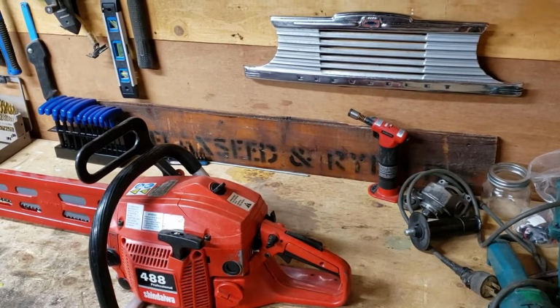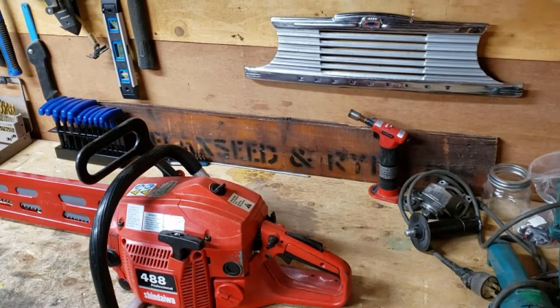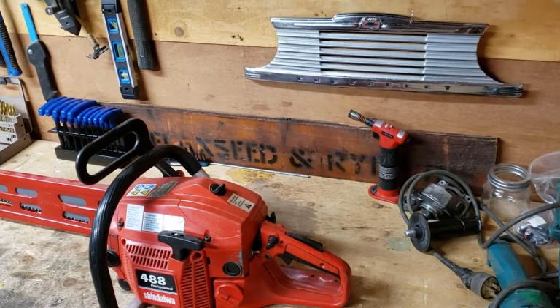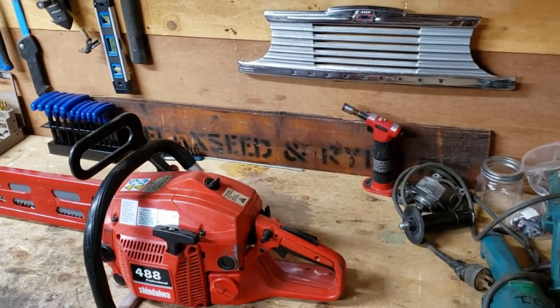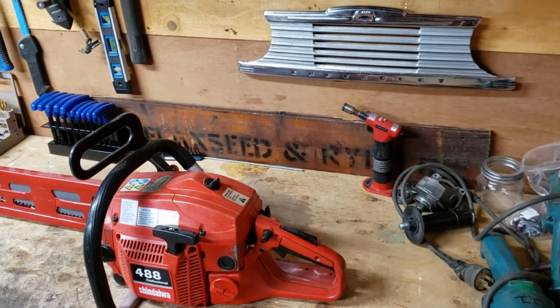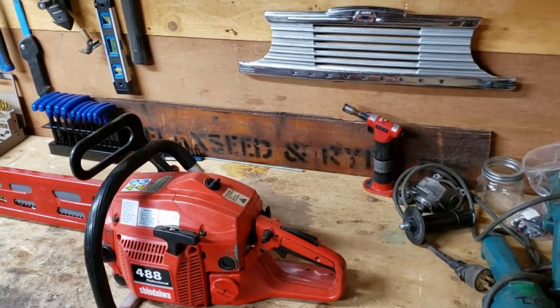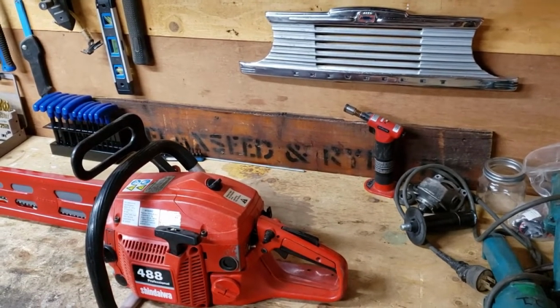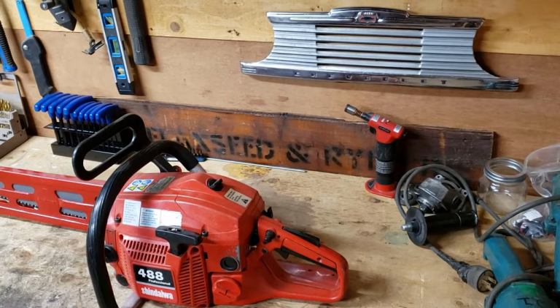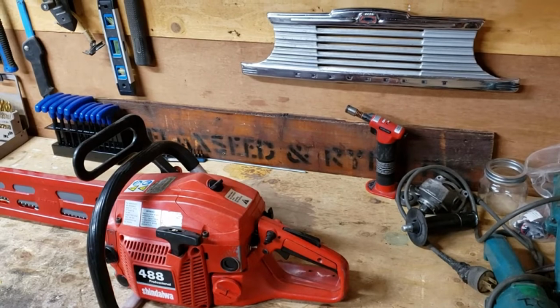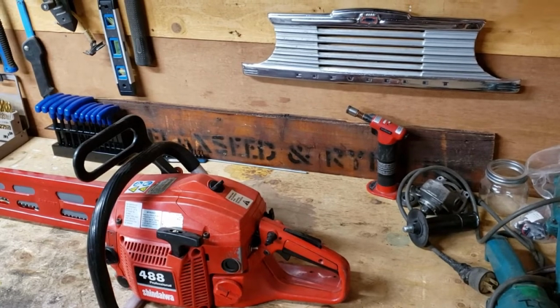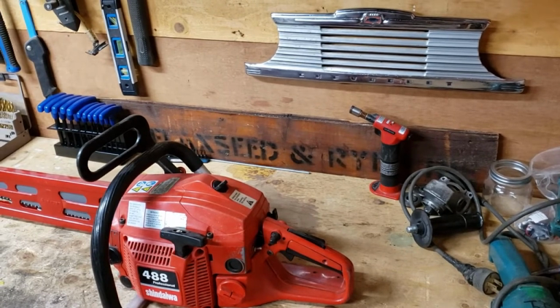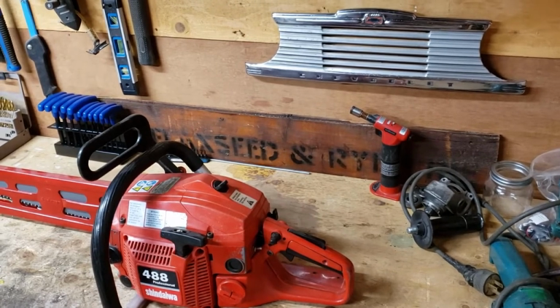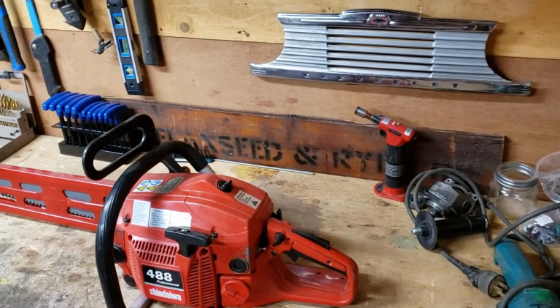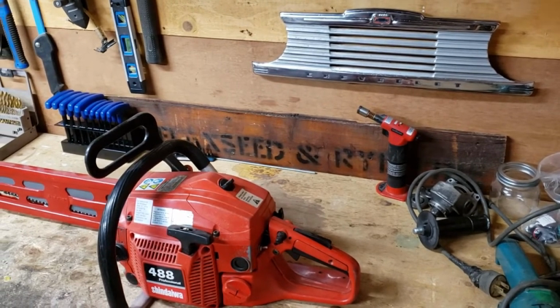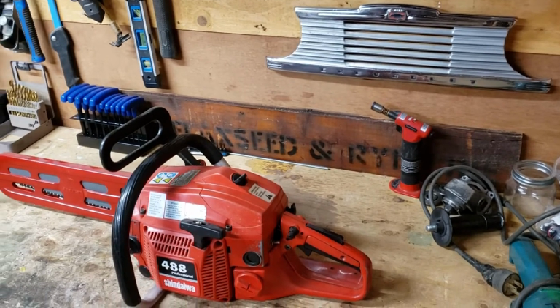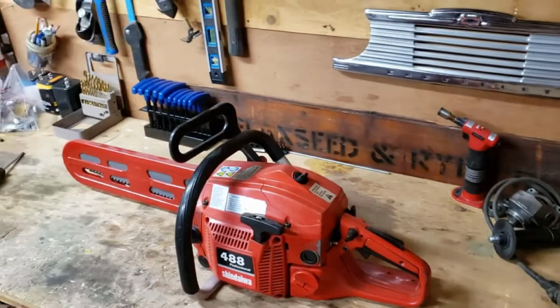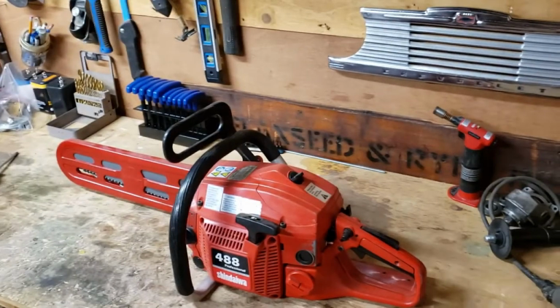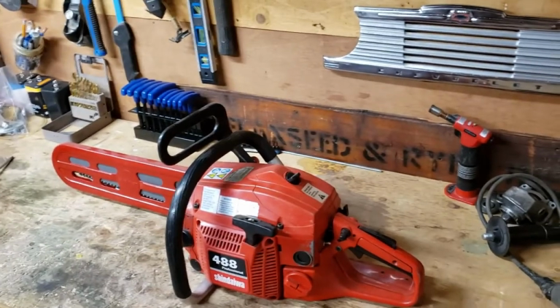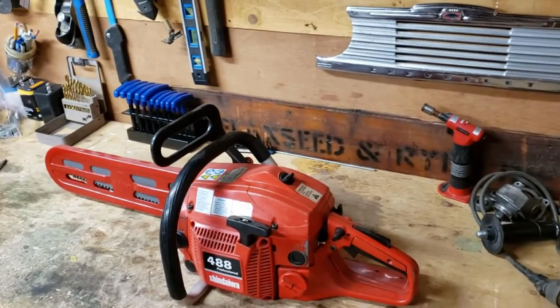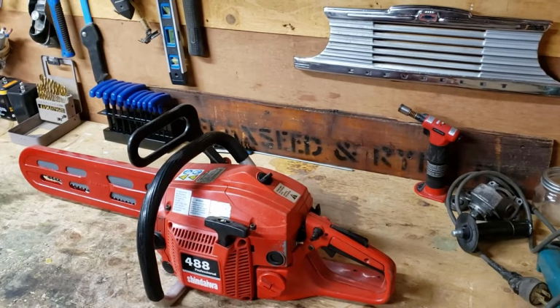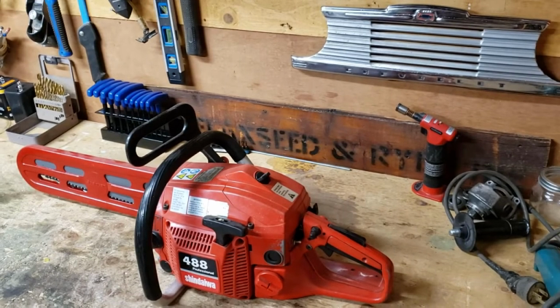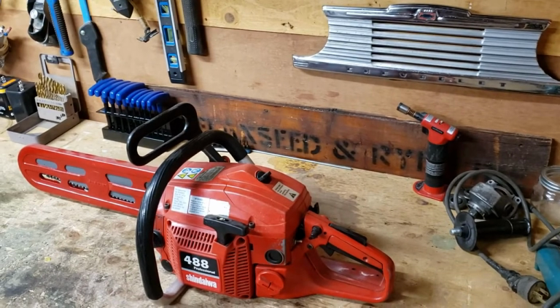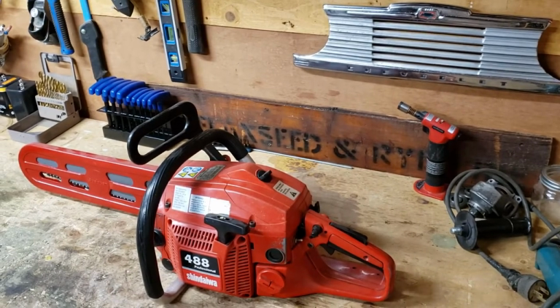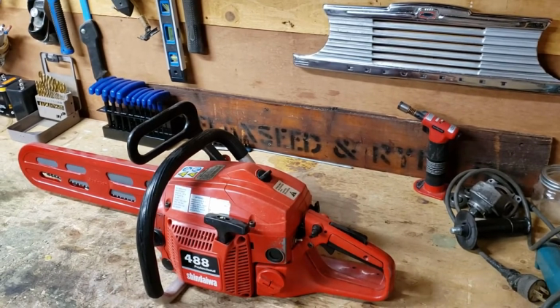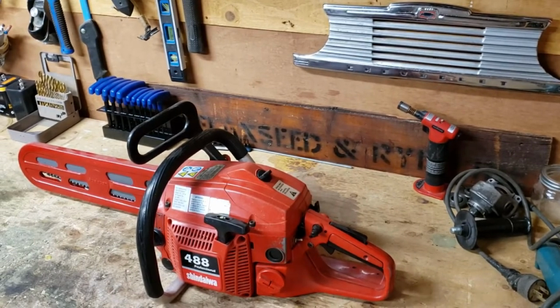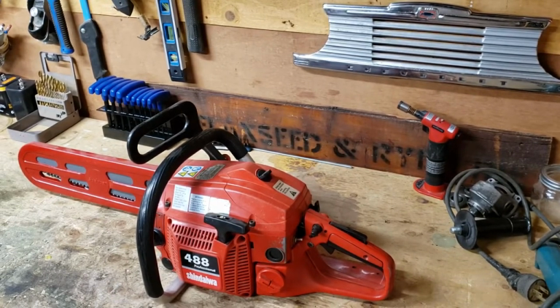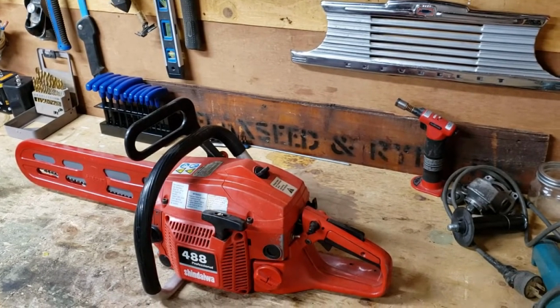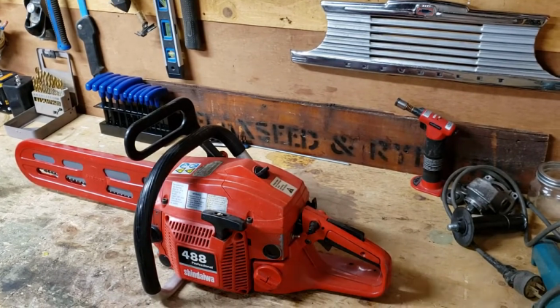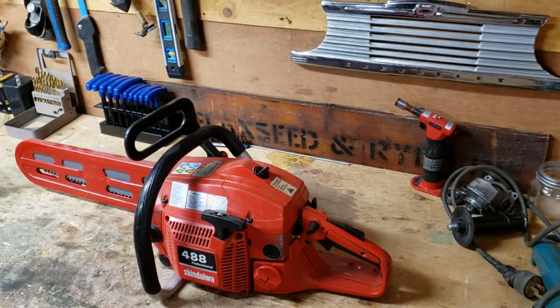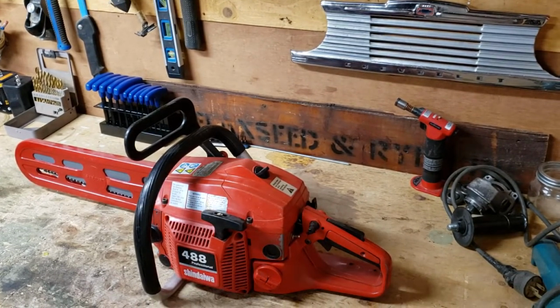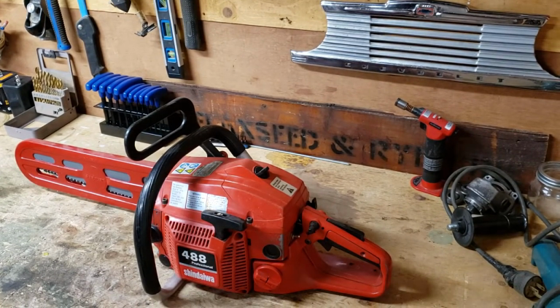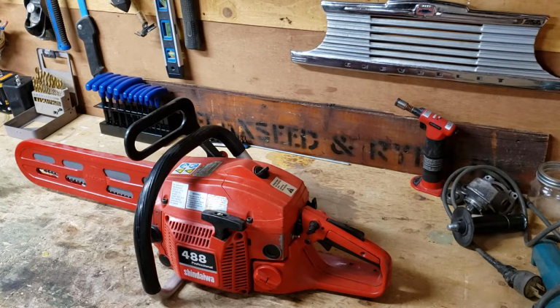Hi guys. Today I'm going to be working on this chainsaw. It was given to me by my father-in-law. It wasn't running very good — it wouldn't start all the time. I like to tinker with stuff, so I'd give it a chance.